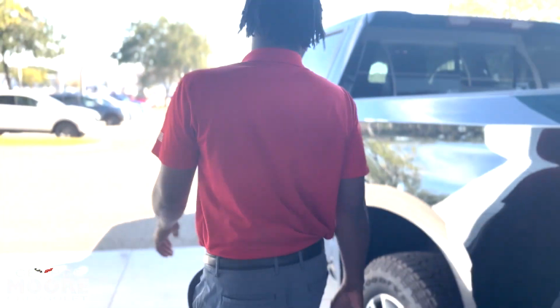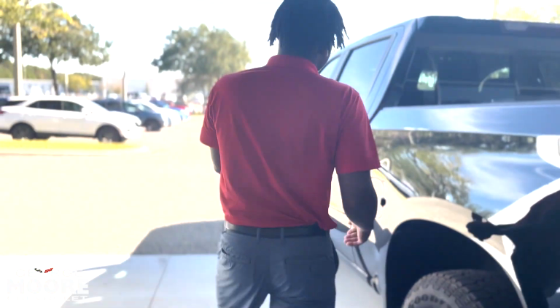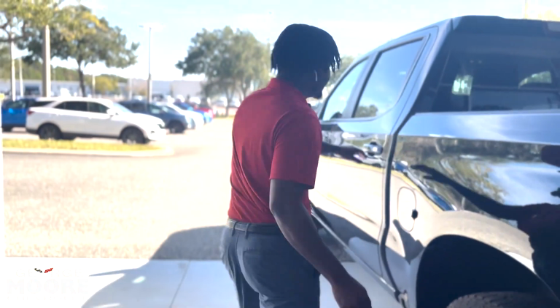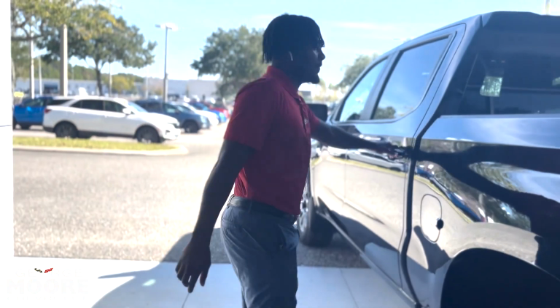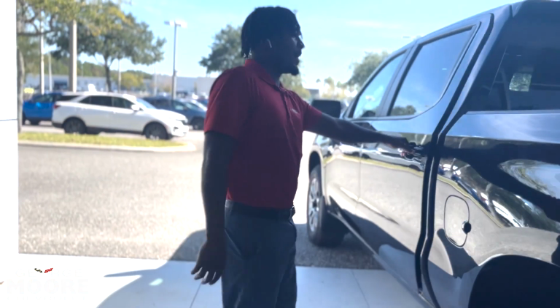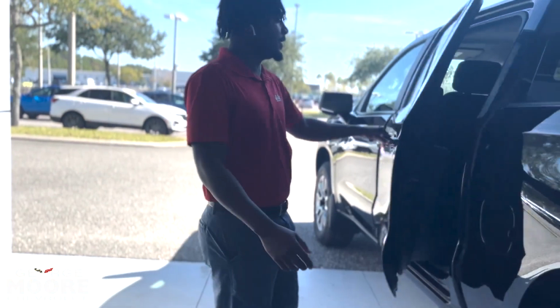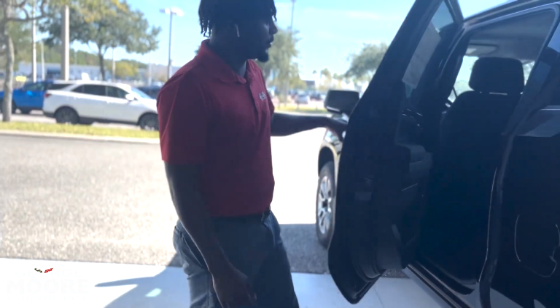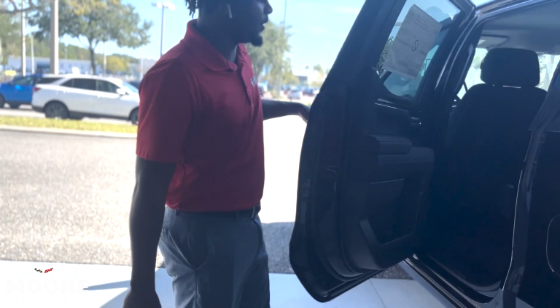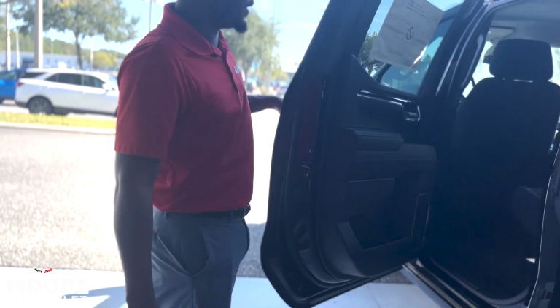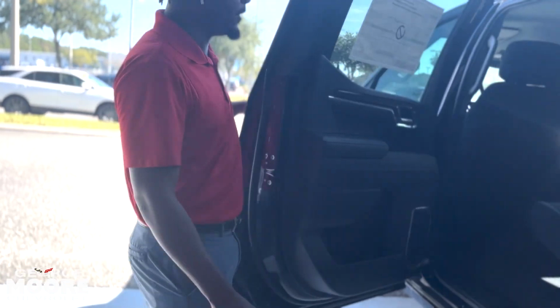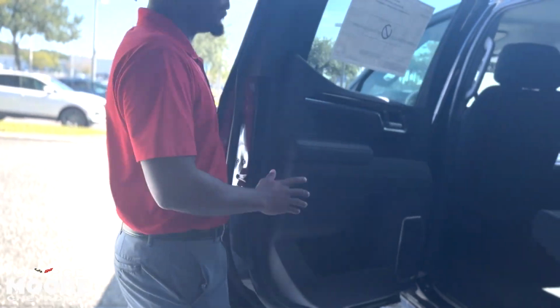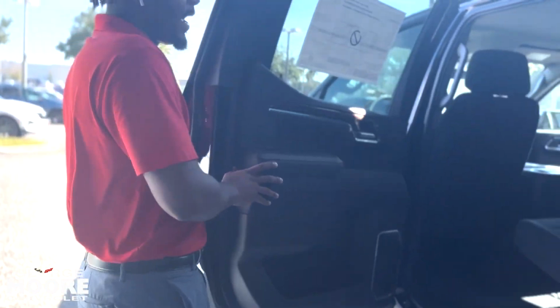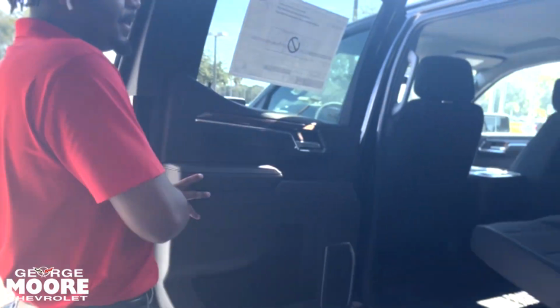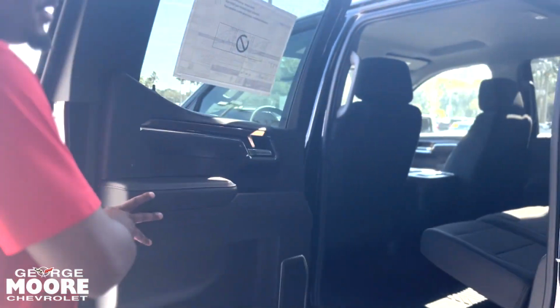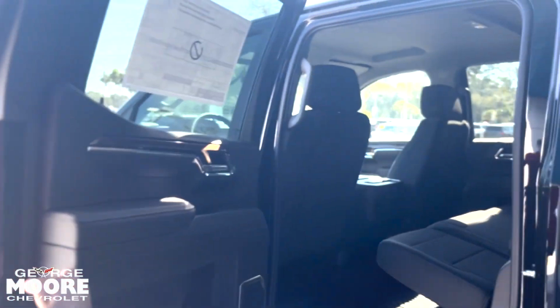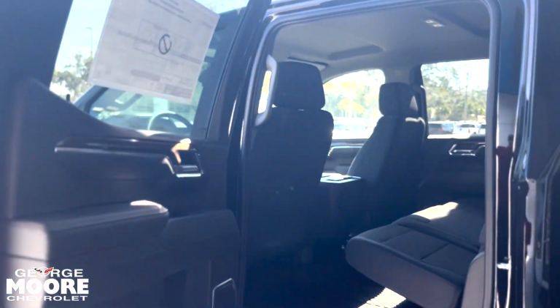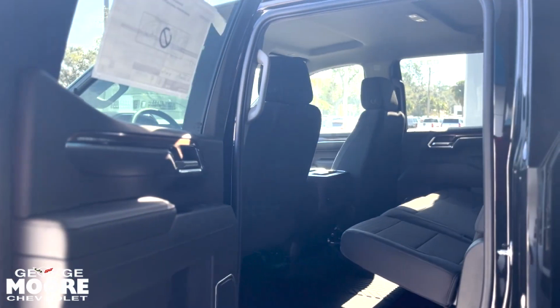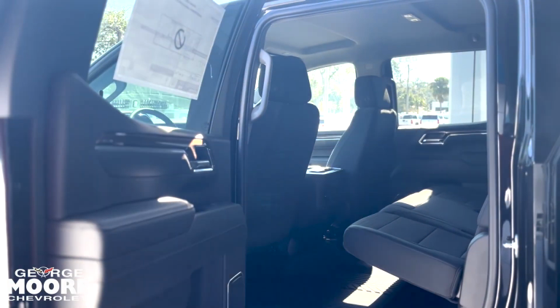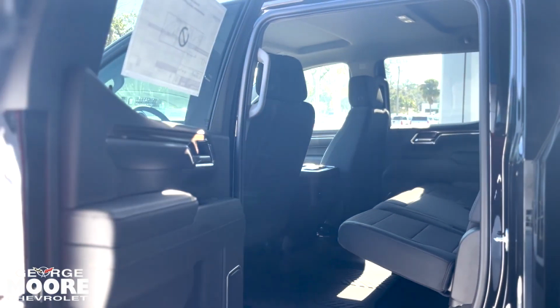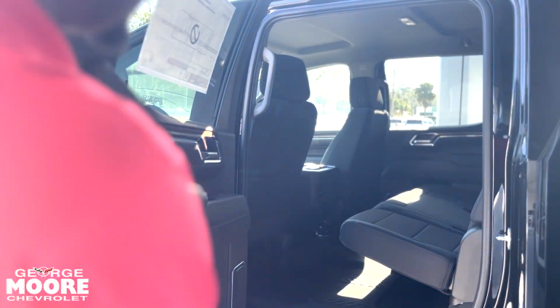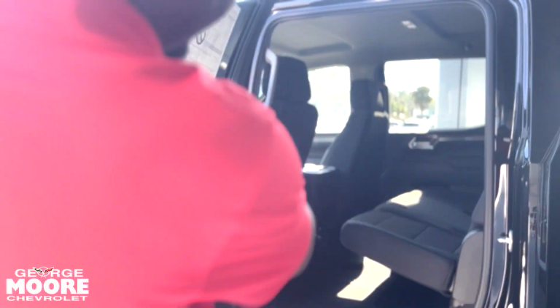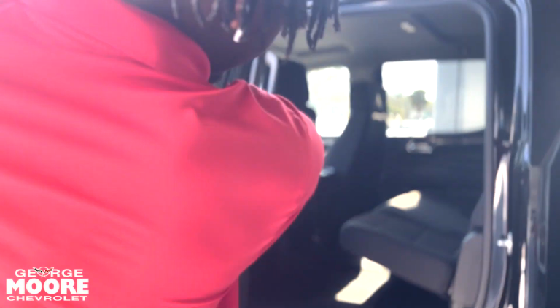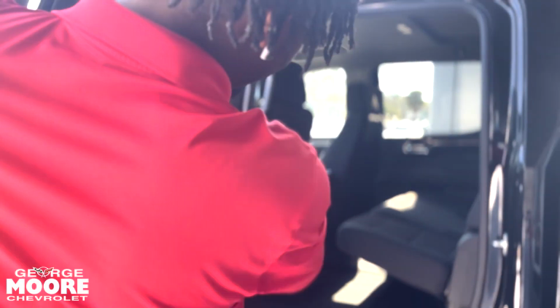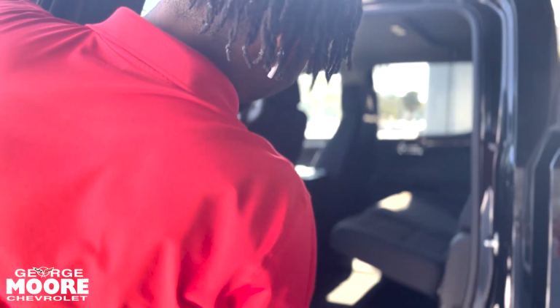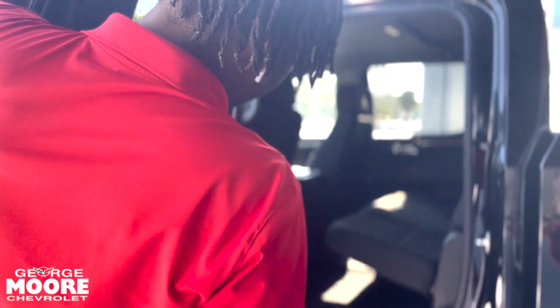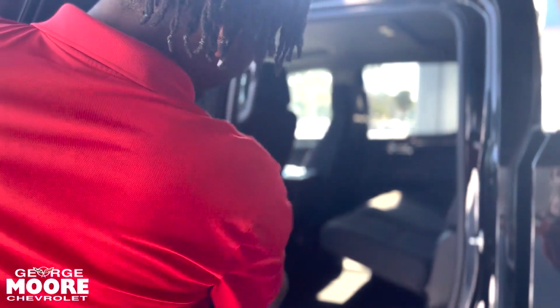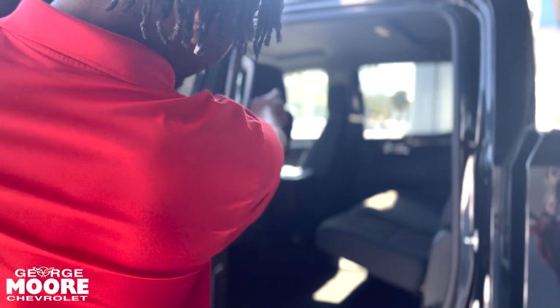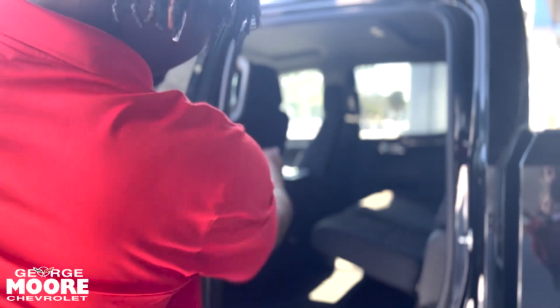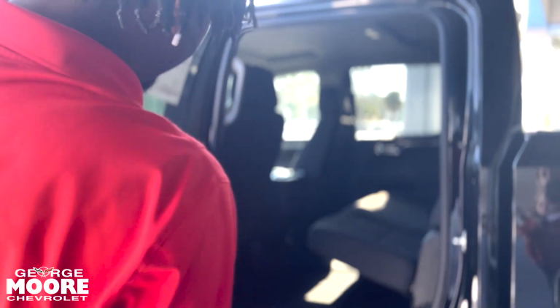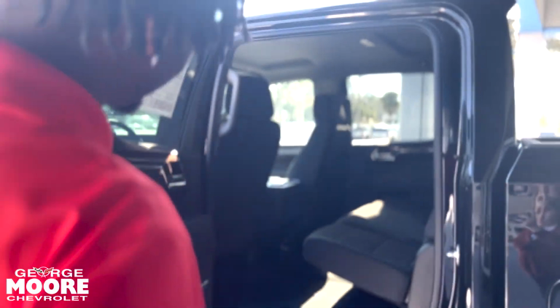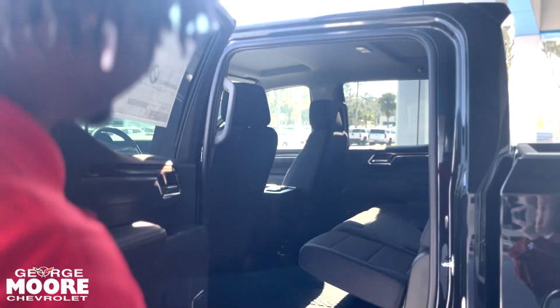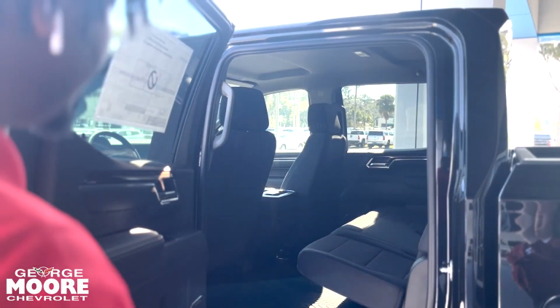Stepping to the back of the truck, you get plenty of room back here. You get cloth seats. You got two vents in the back and your USBs back there as well.